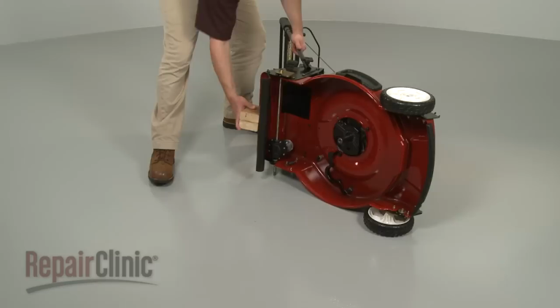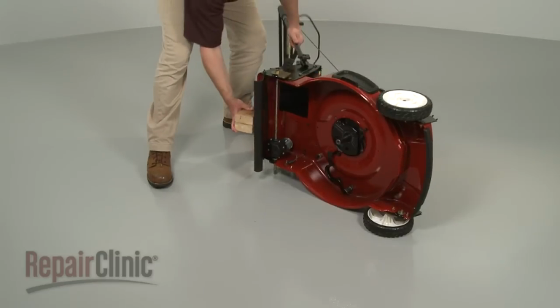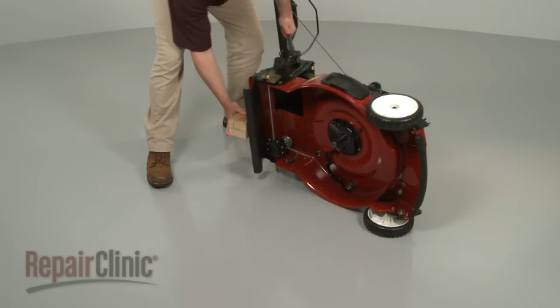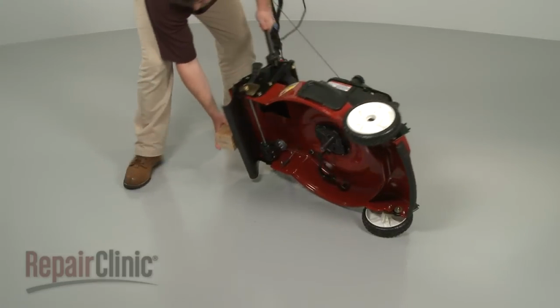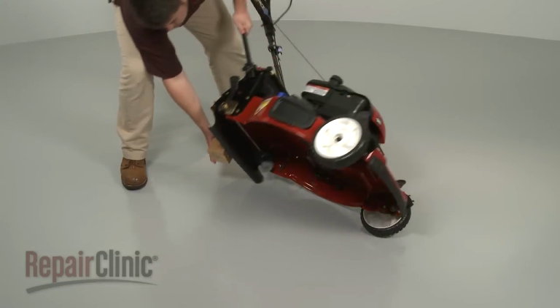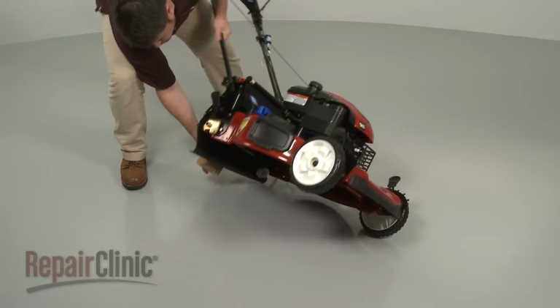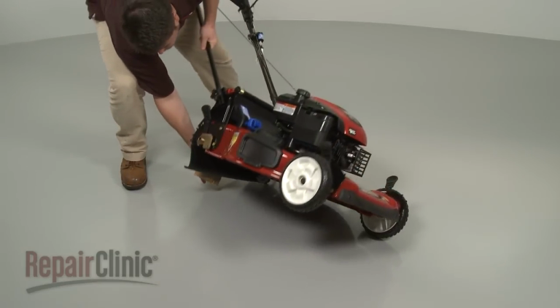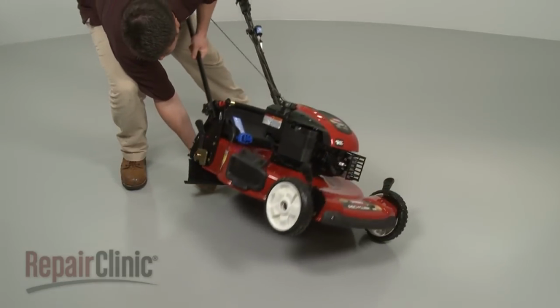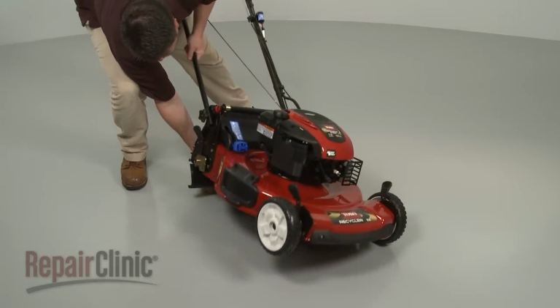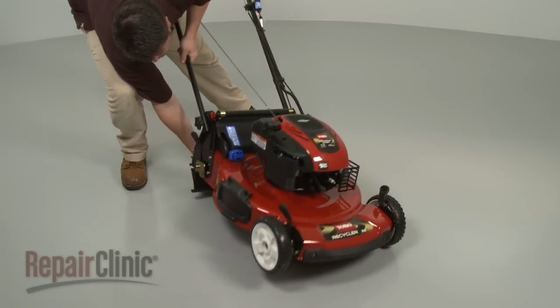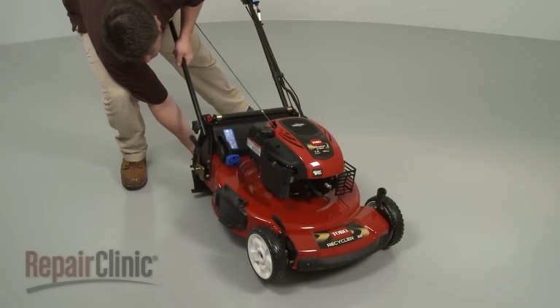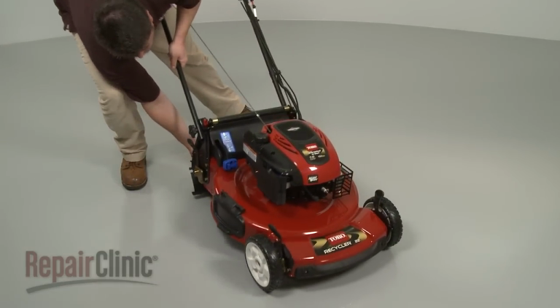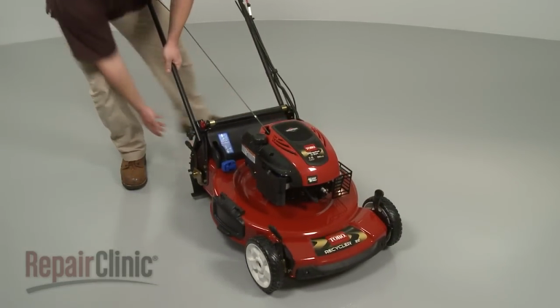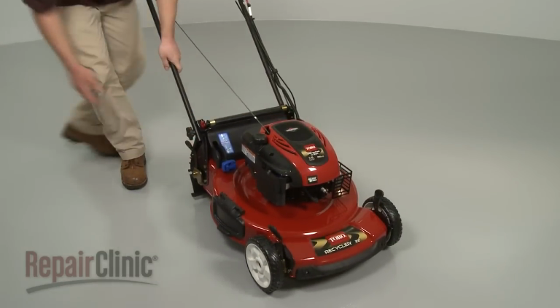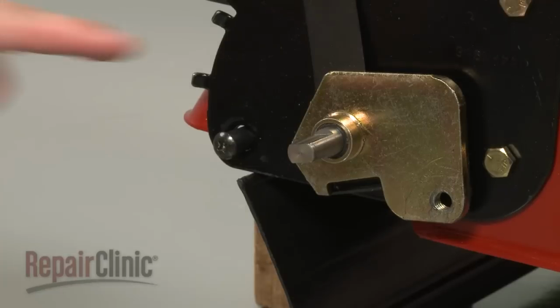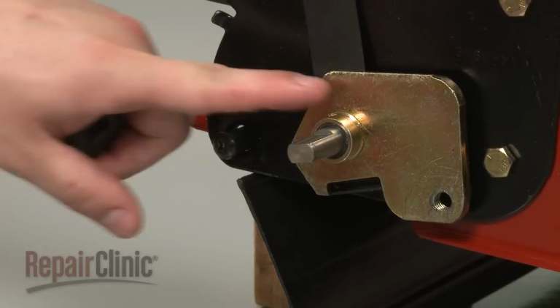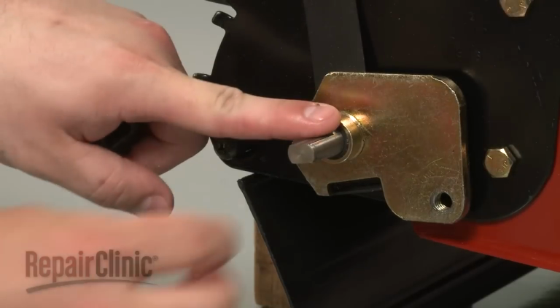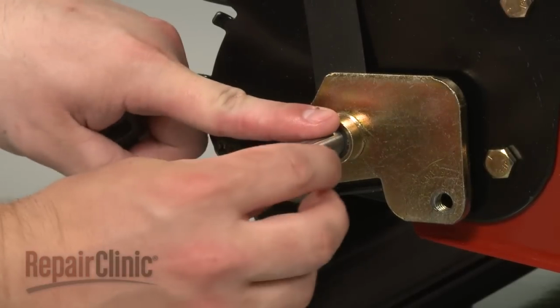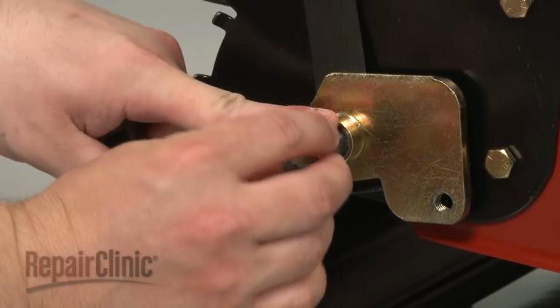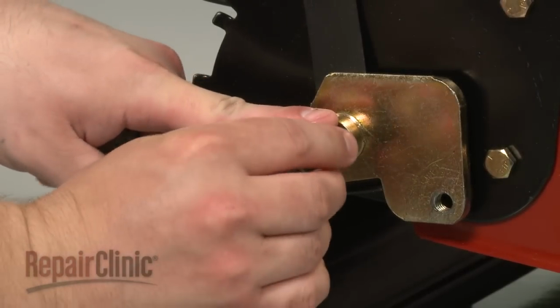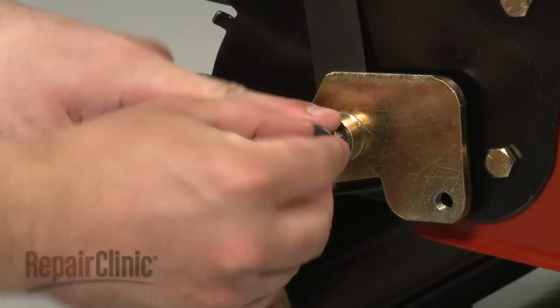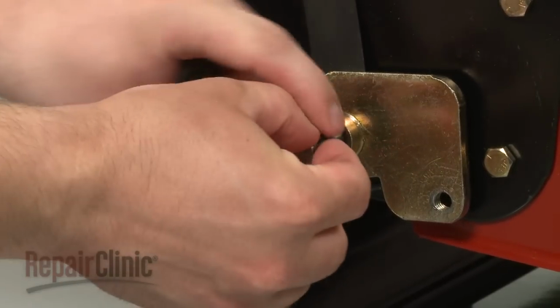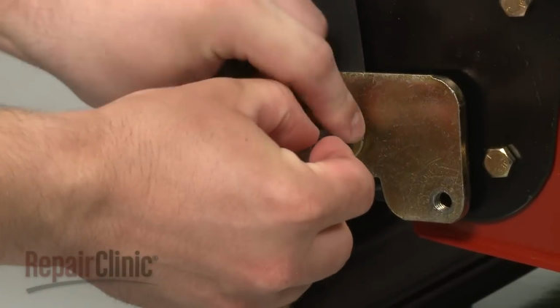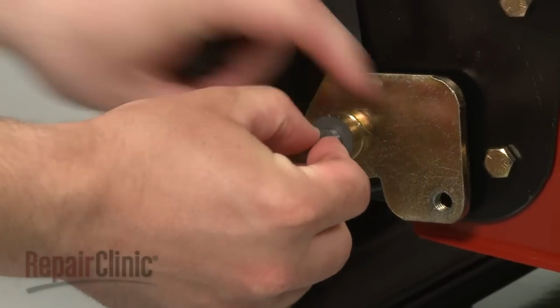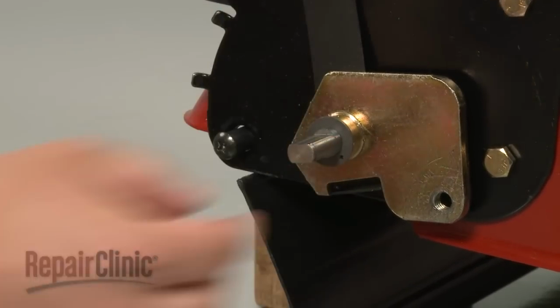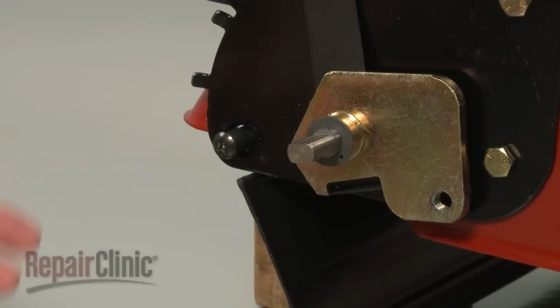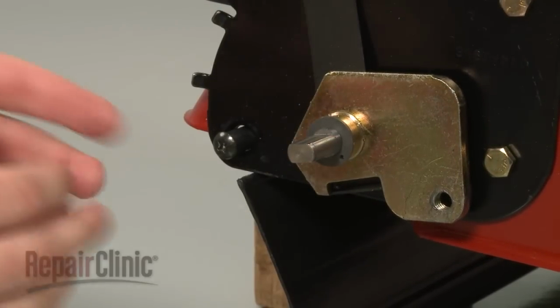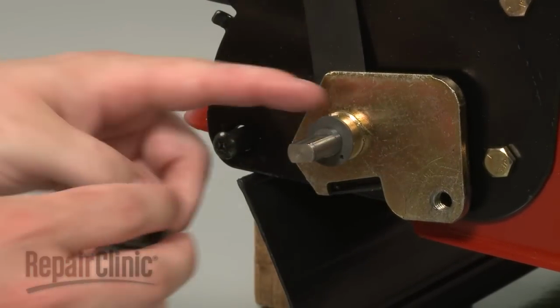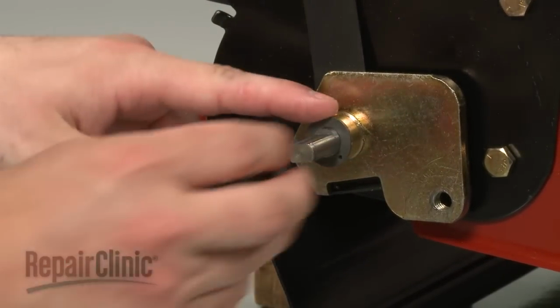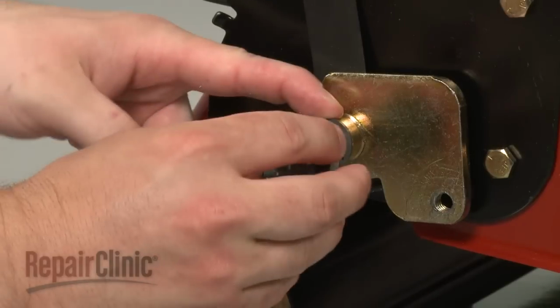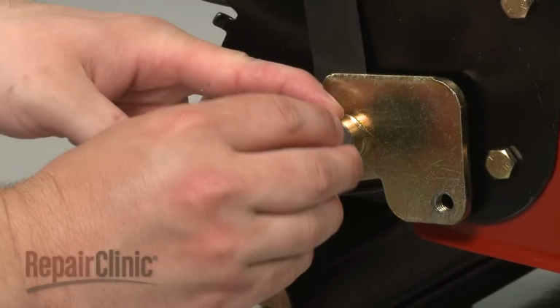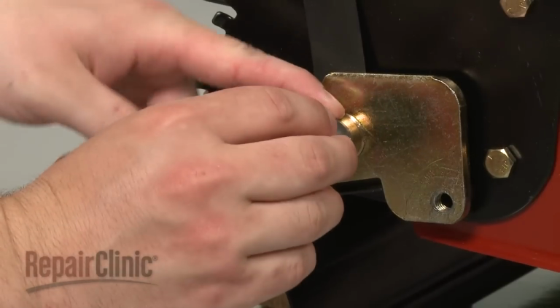Set the mower upright and support it. Then replace the washers, gears, and snap rings onto the transmission shaft.